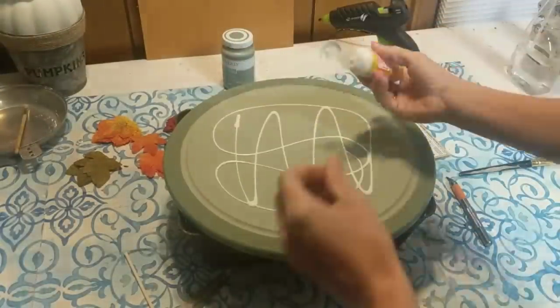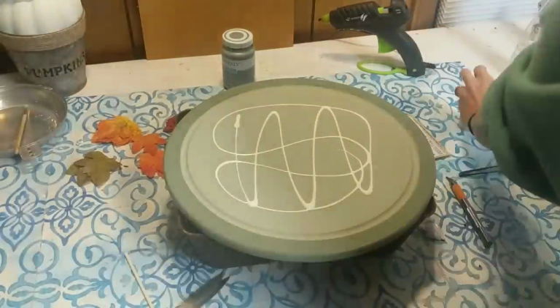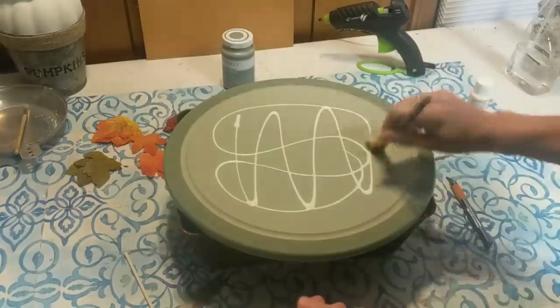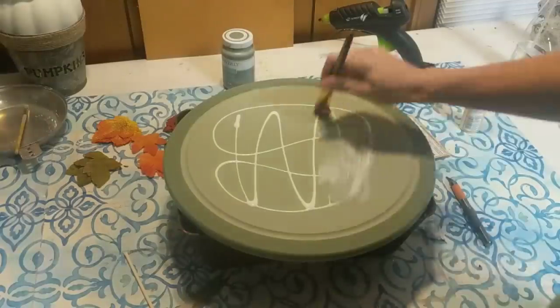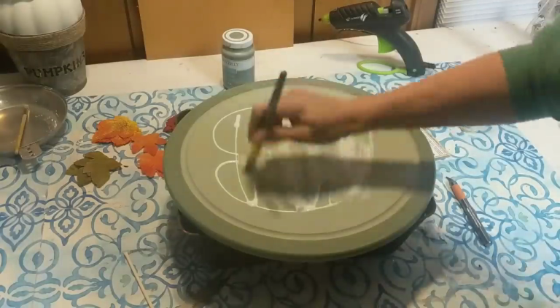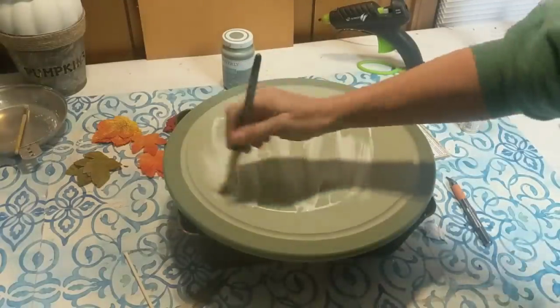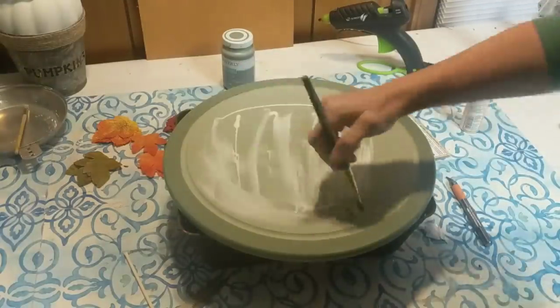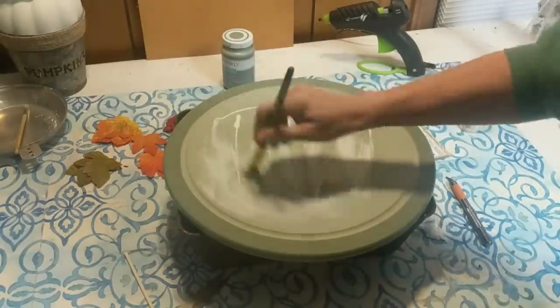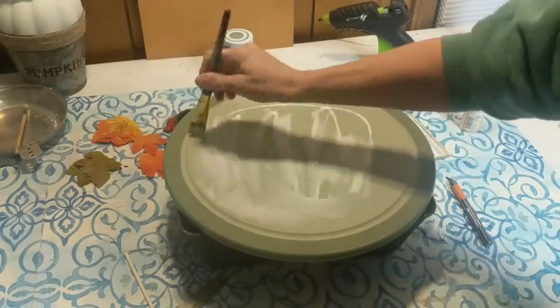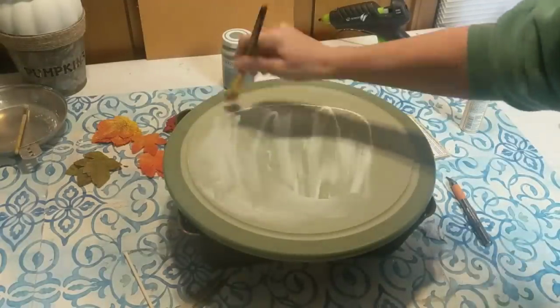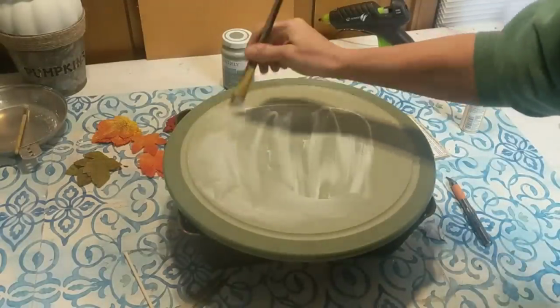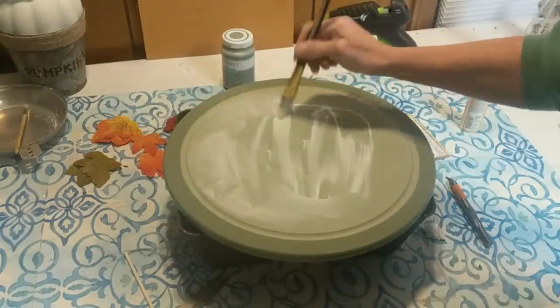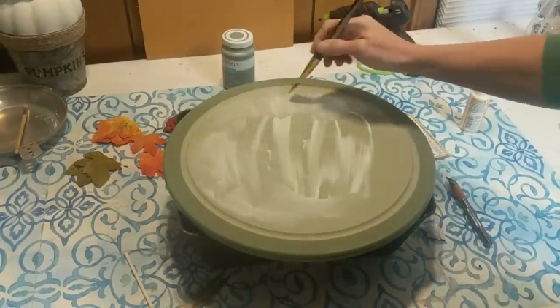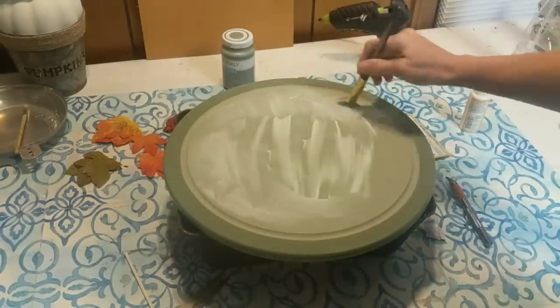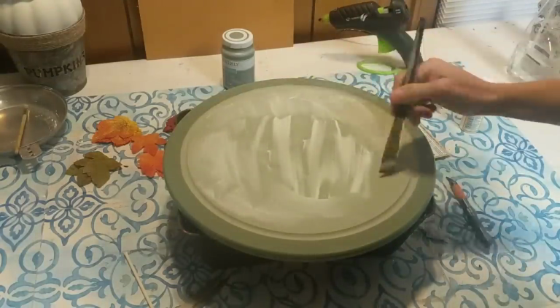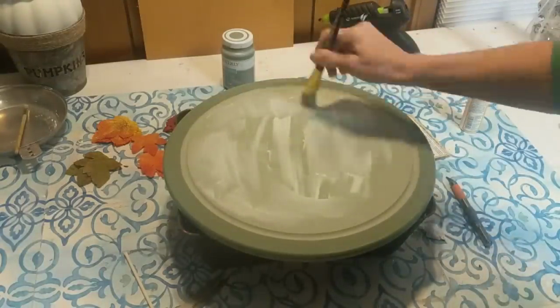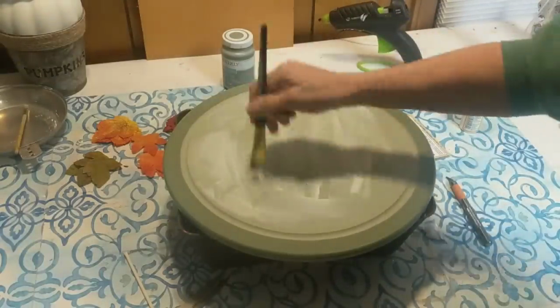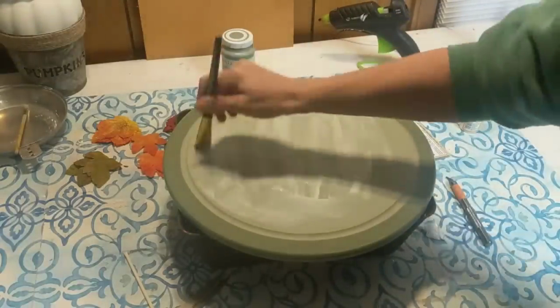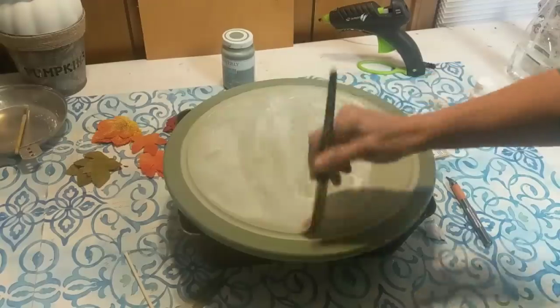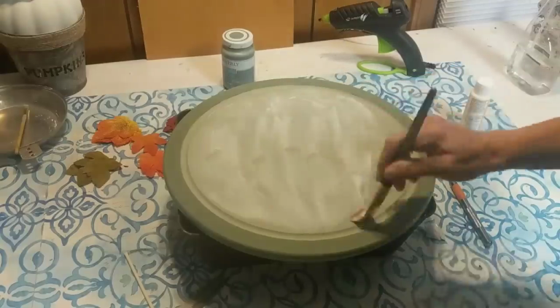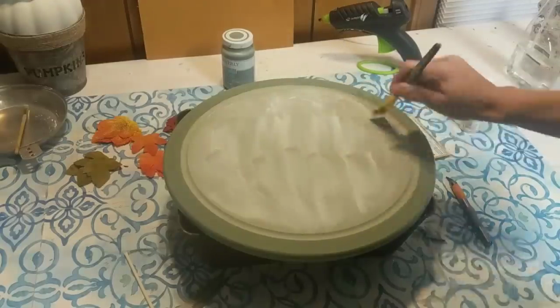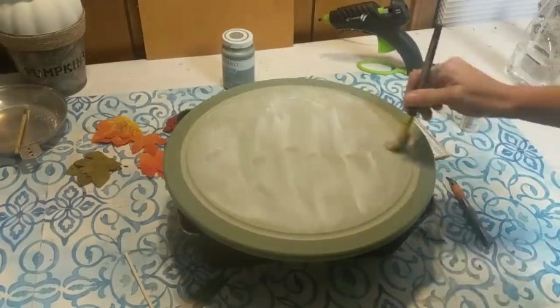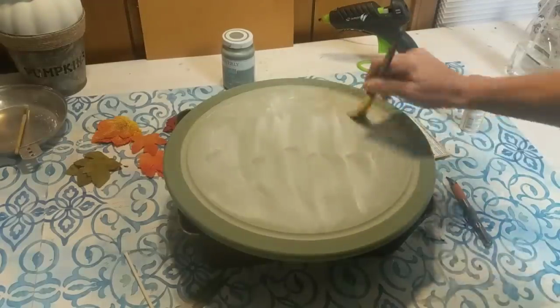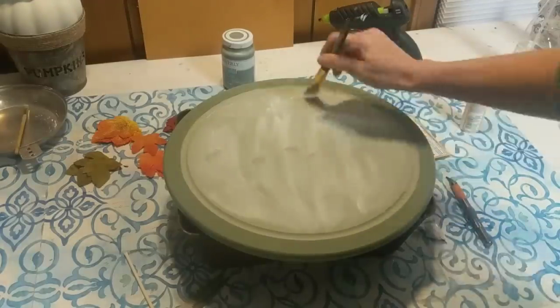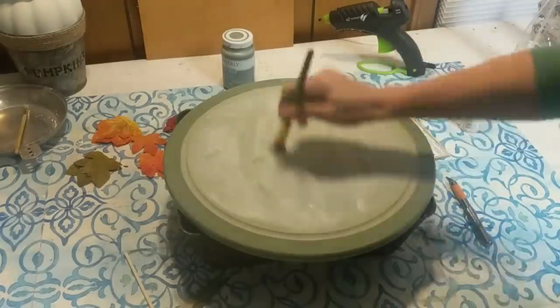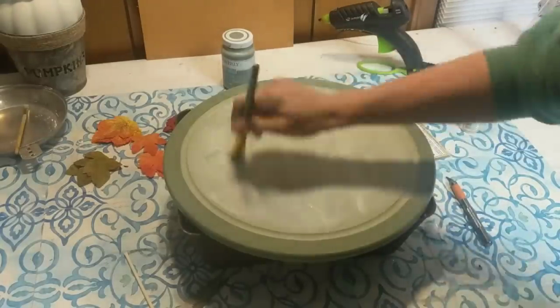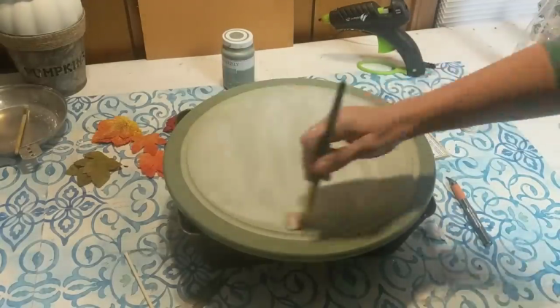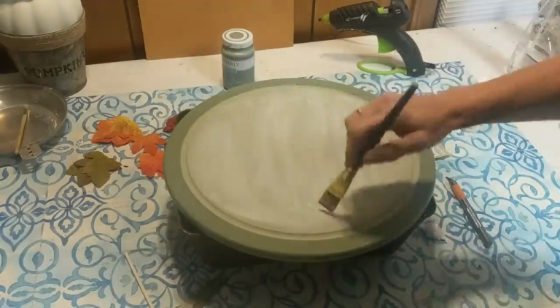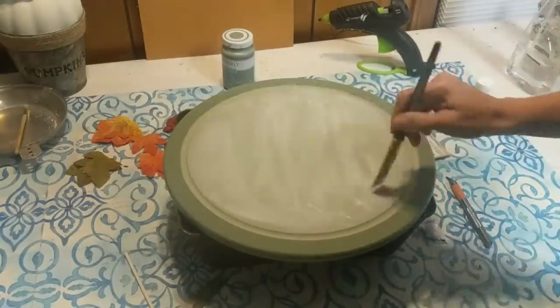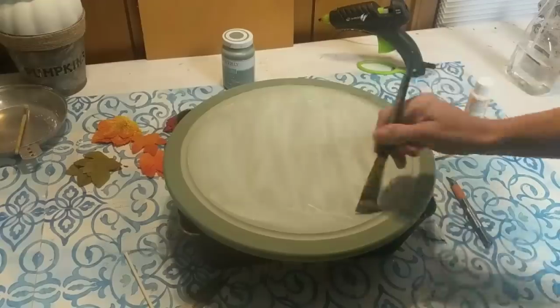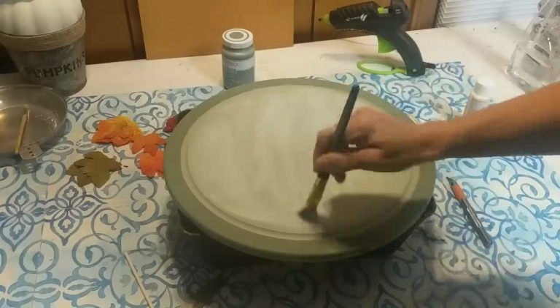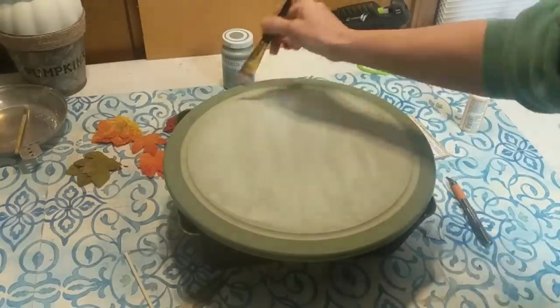Next I'm taking a layer of the matte finish Mod Podge from the Dollar Tree and giving the inner circle of my cutting board a good layer of this, so that my window cling will stick down.